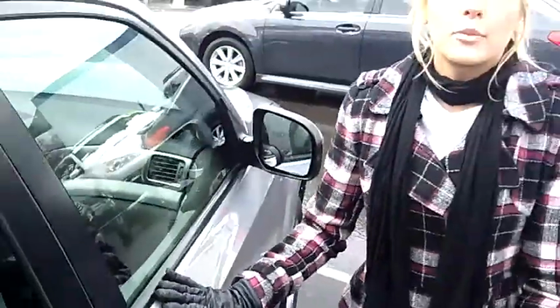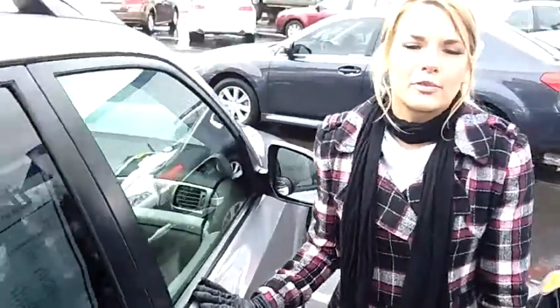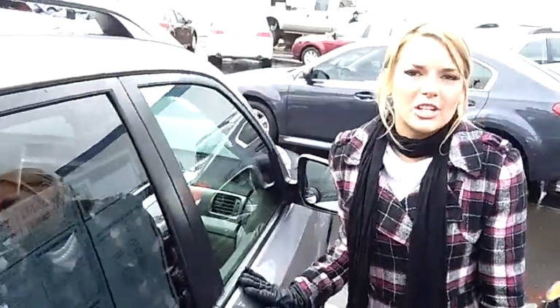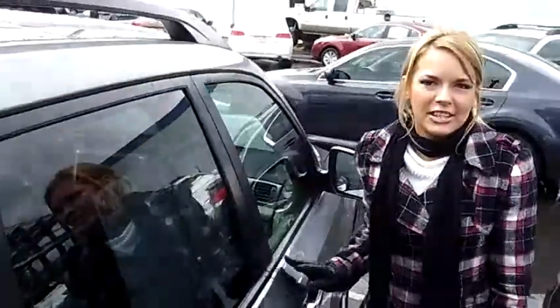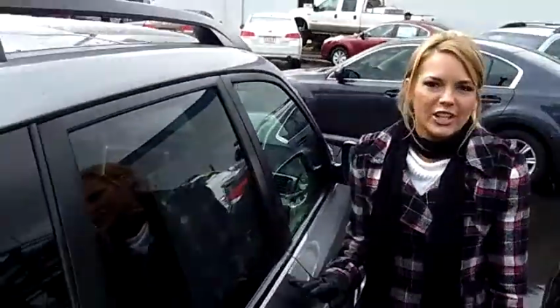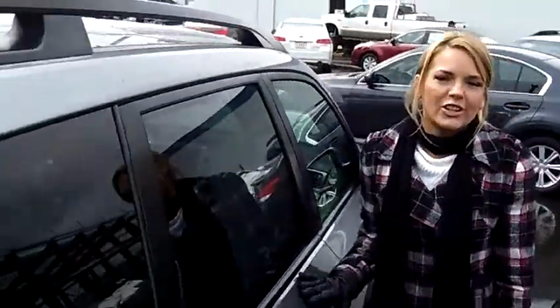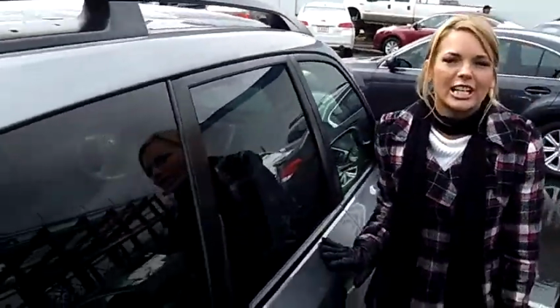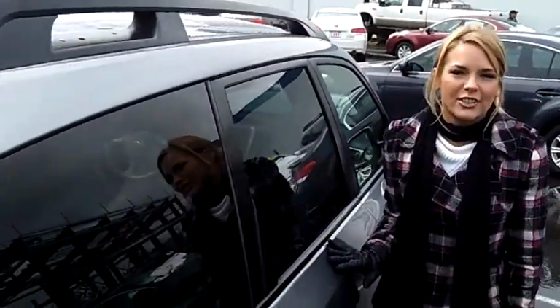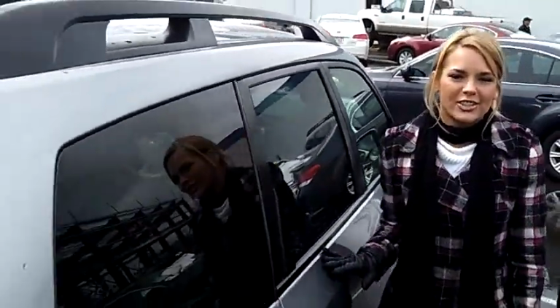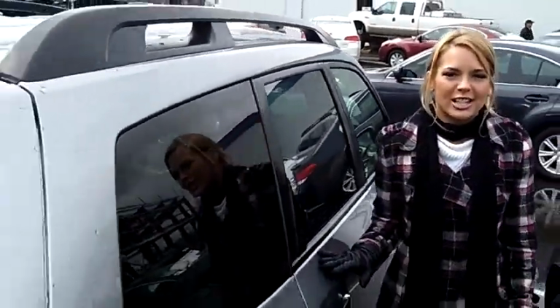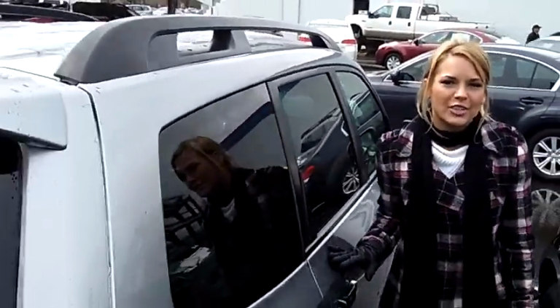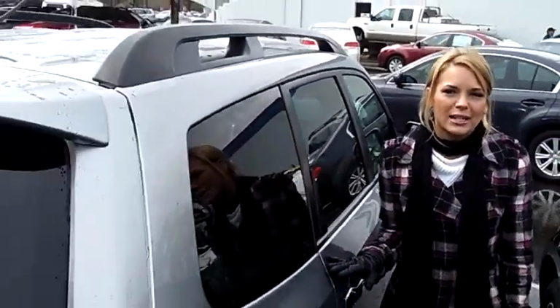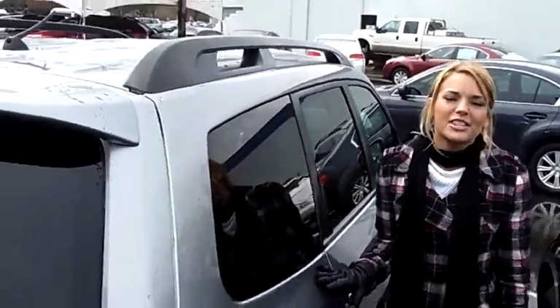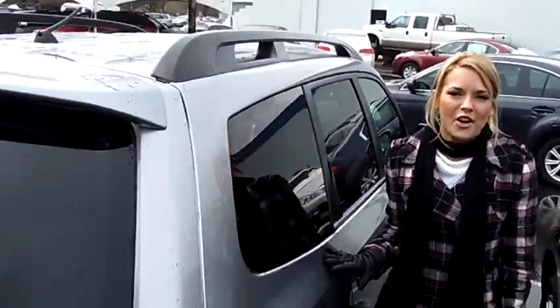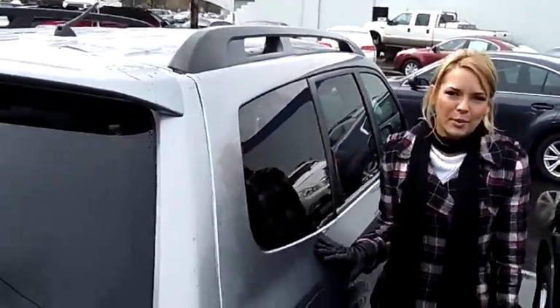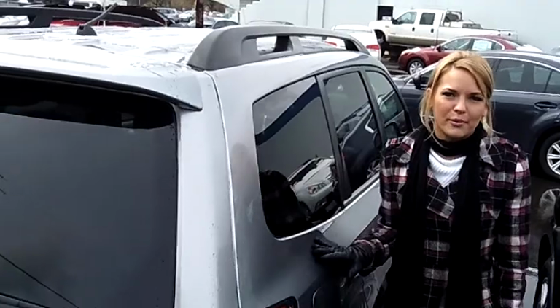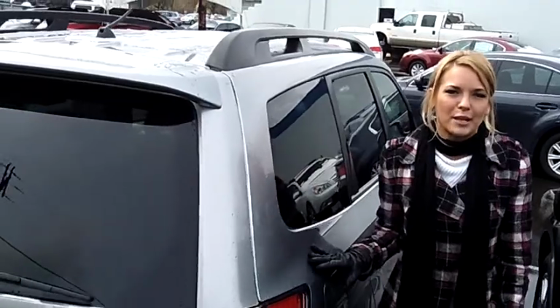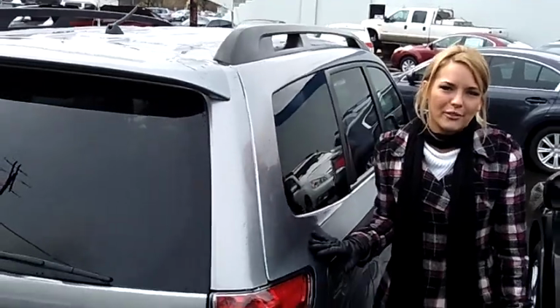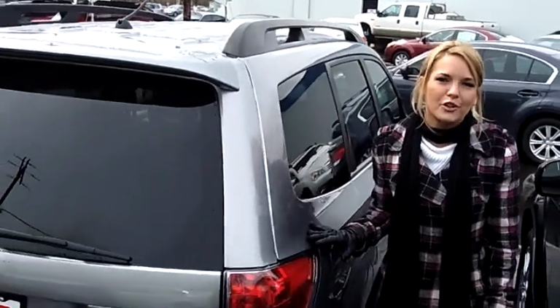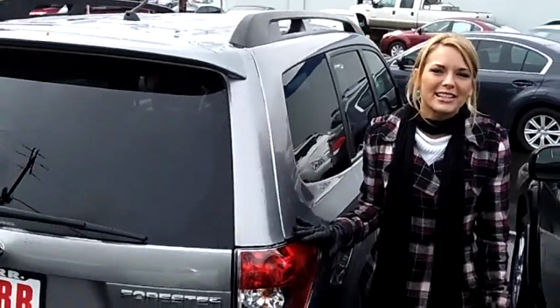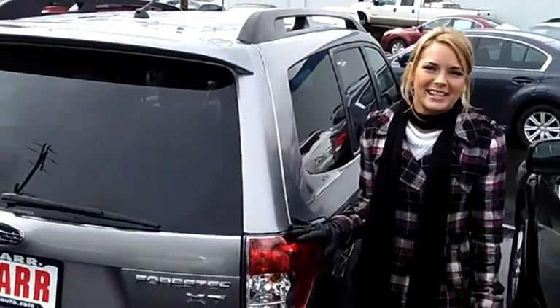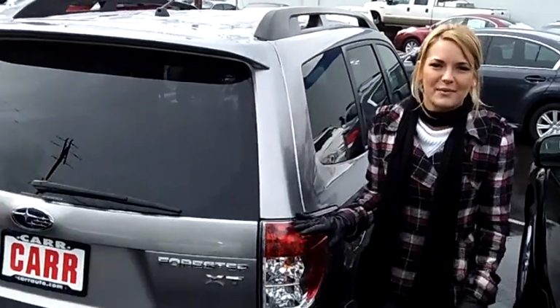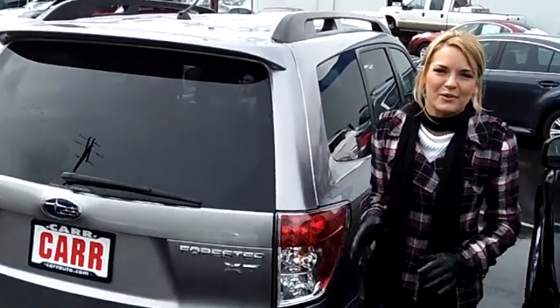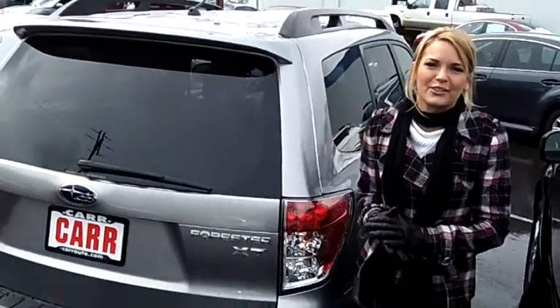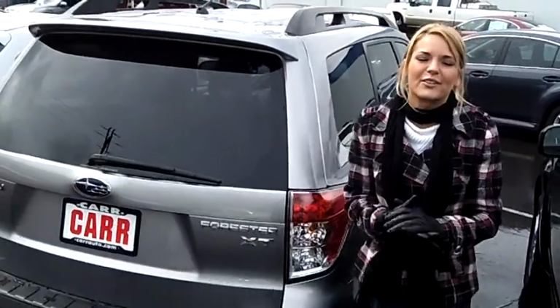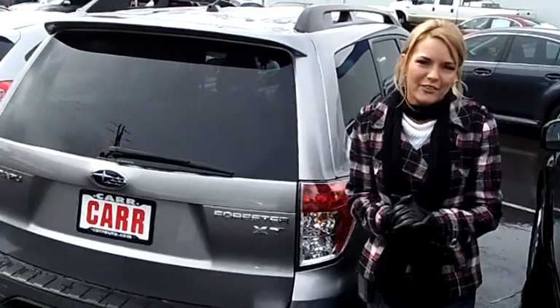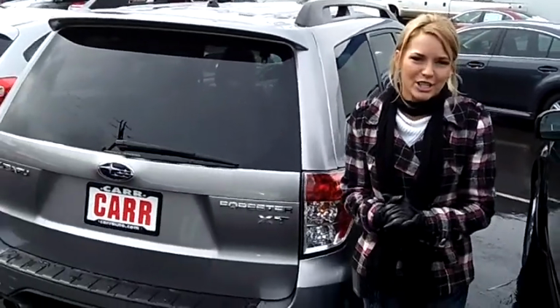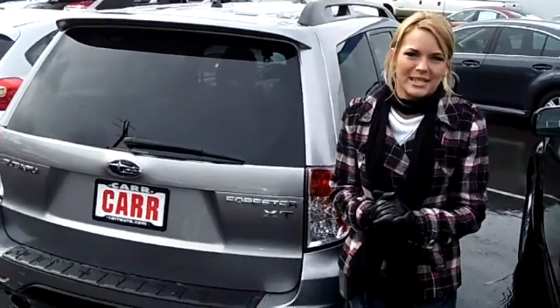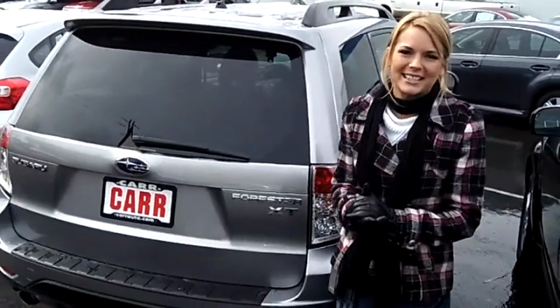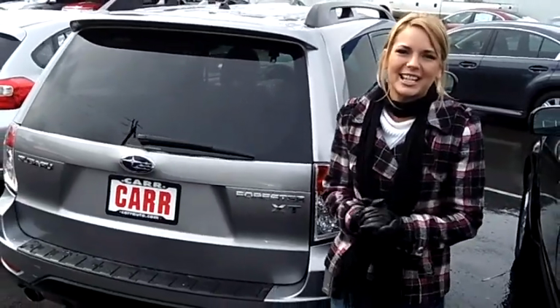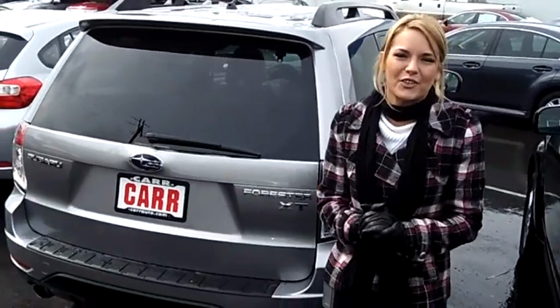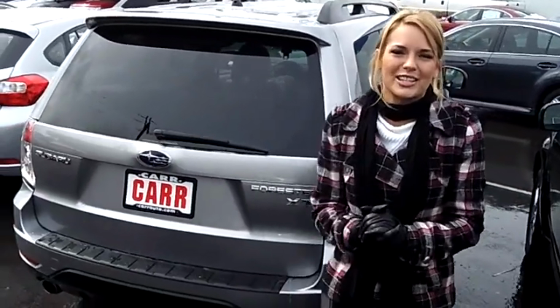For more information on this vehicle or any other vehicles in our inventory, give us a call on the number provided above, or you can send us an email as well. We would love to earn your business. Thank you for watching.